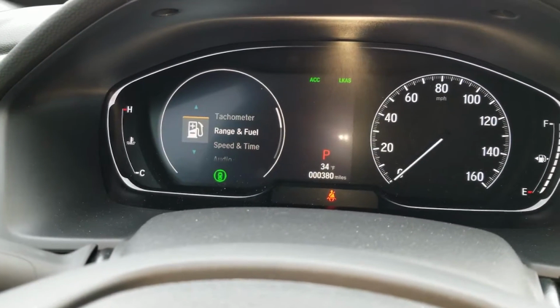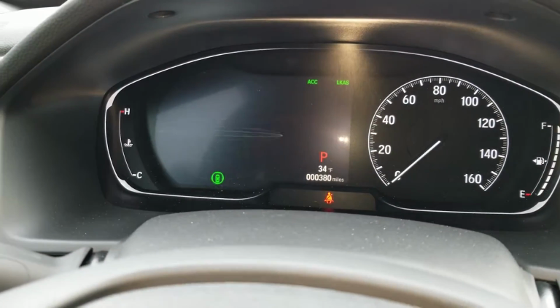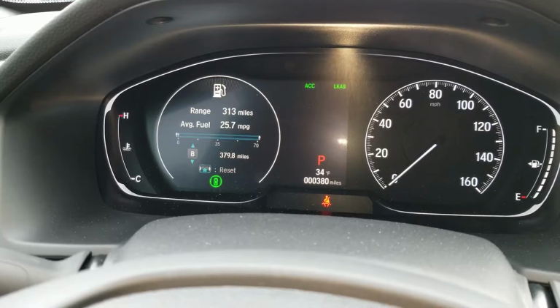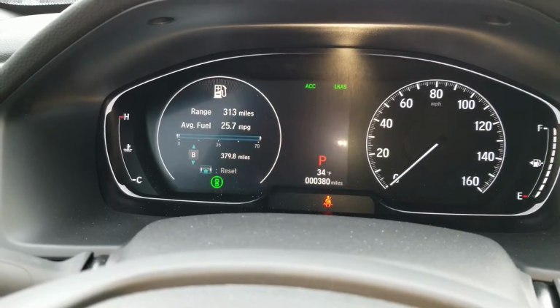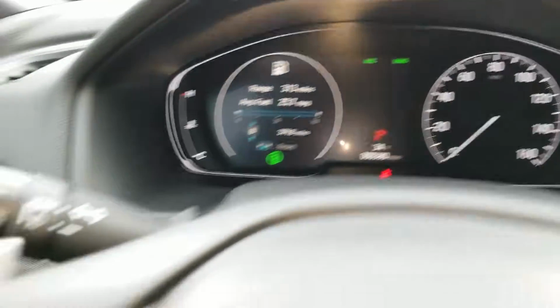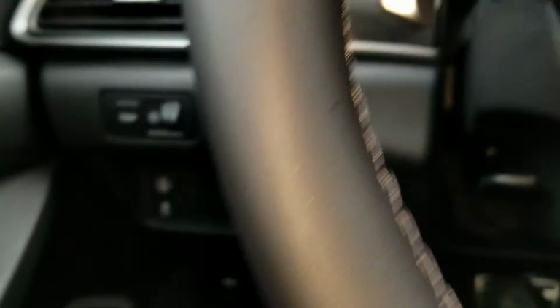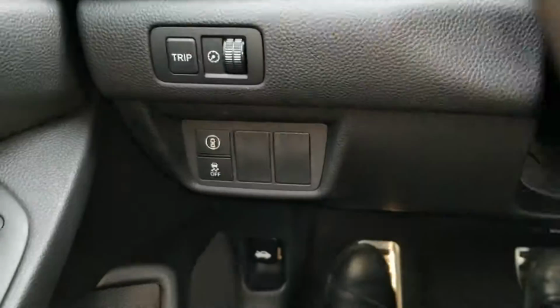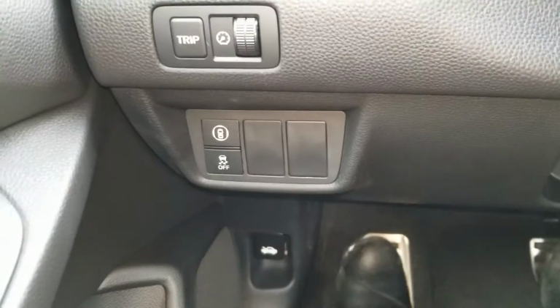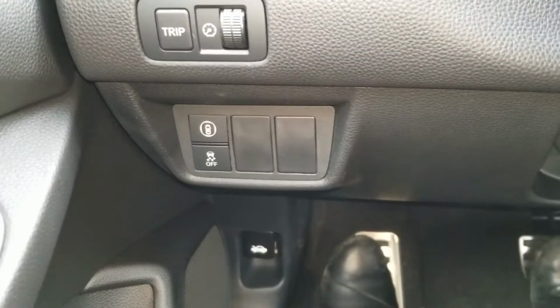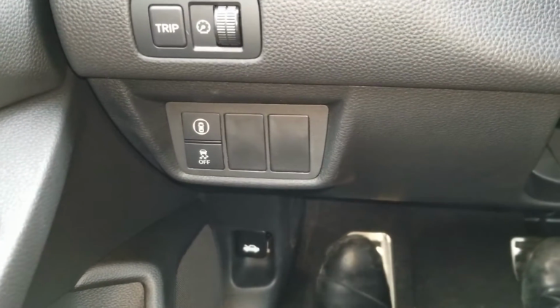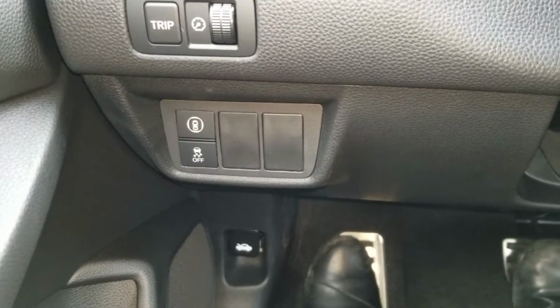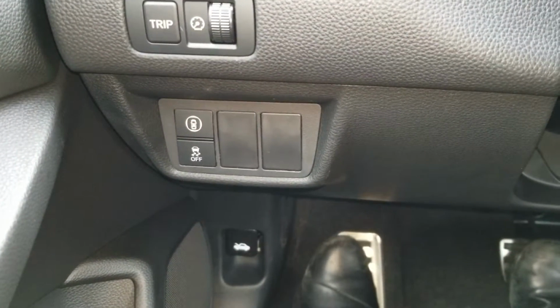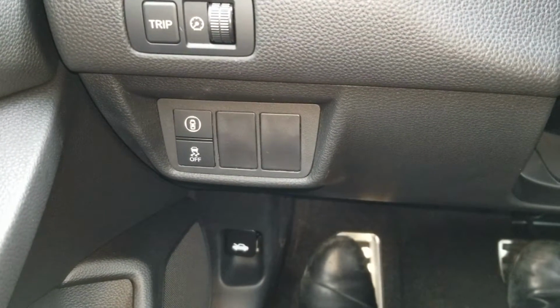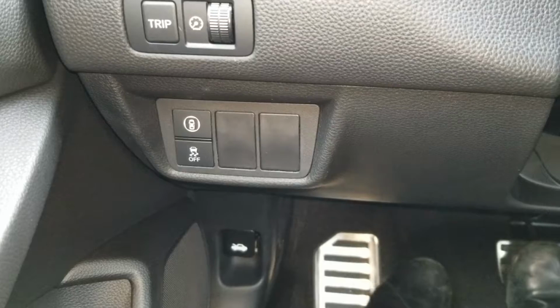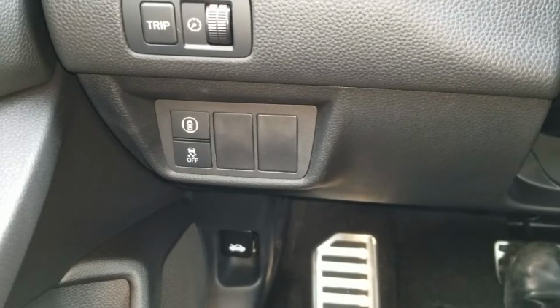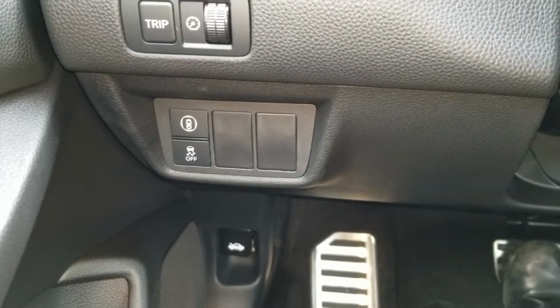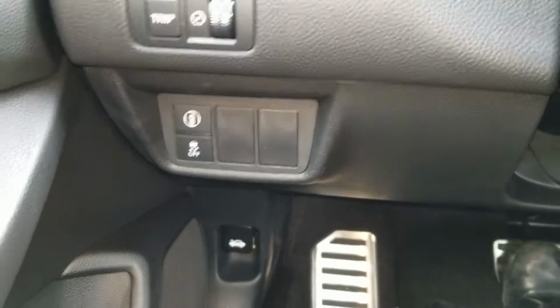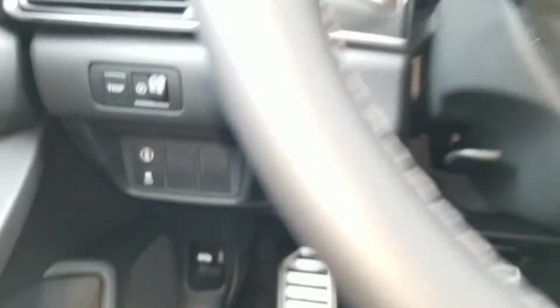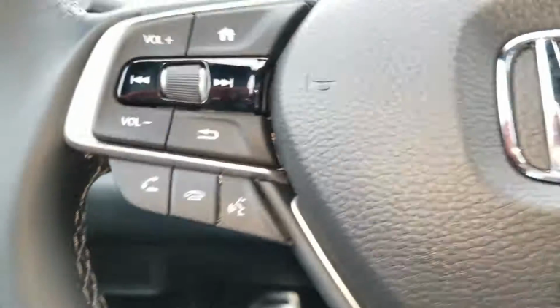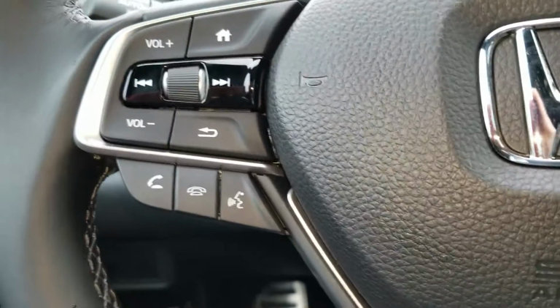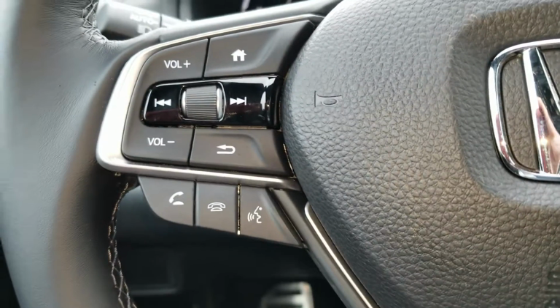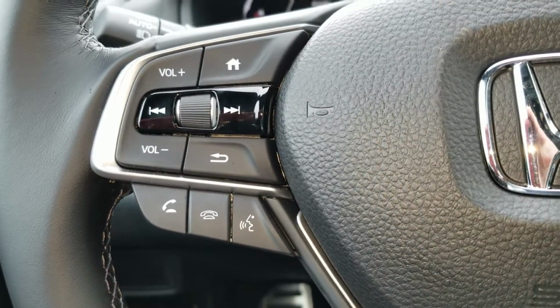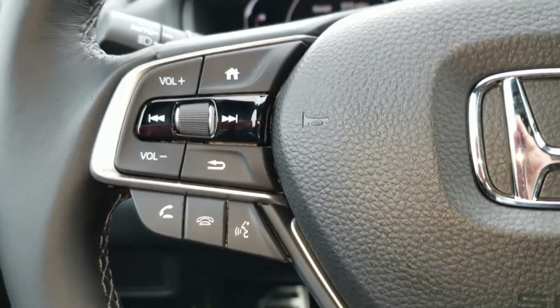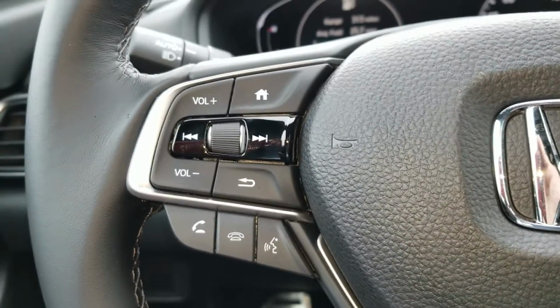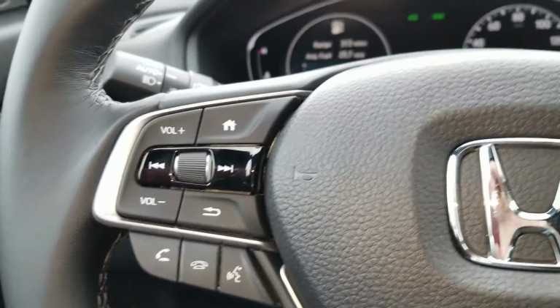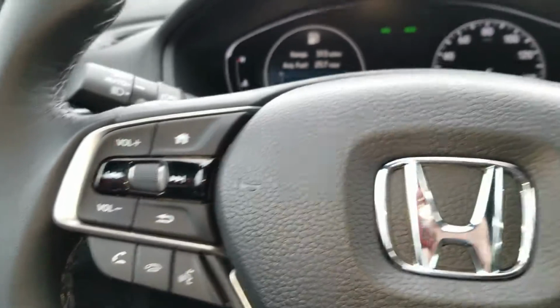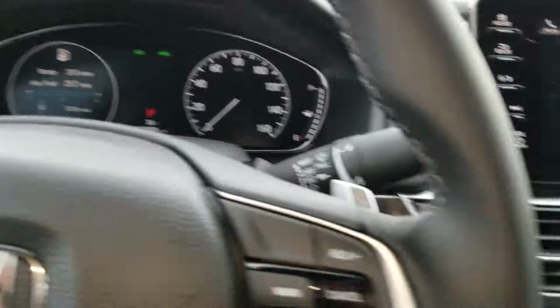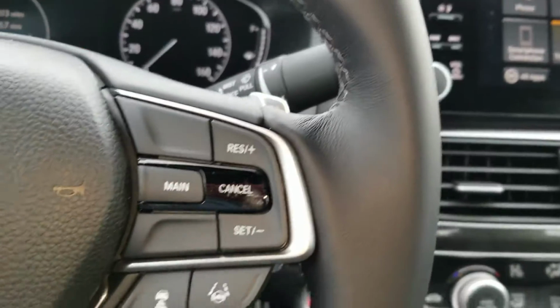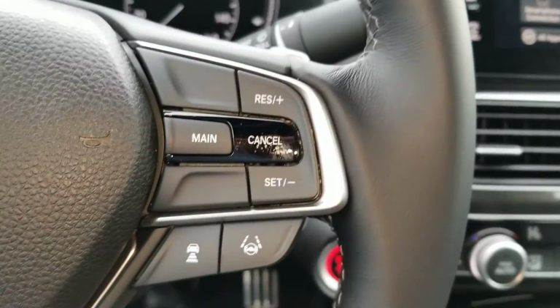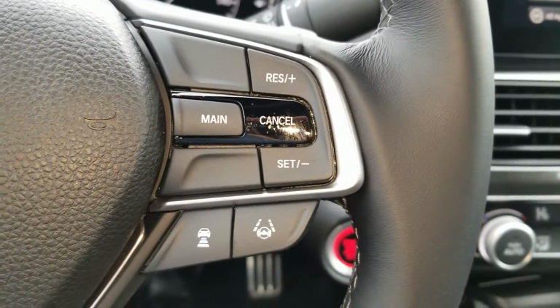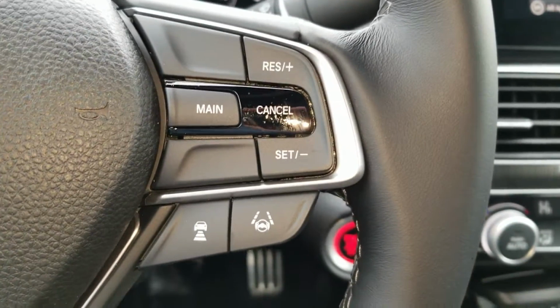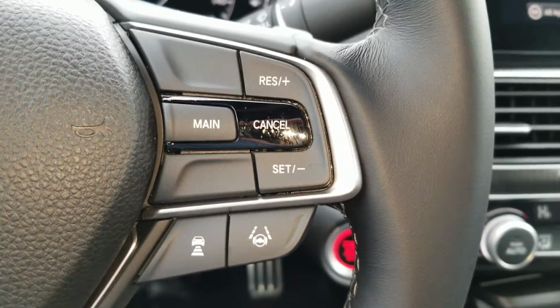The engine fuel. There's your lane departure mitigation, frontal crash mitigation, as well as your traction control. There's your Bluetooth to control your media over here. Lane keep assist, adaptive cruise control.